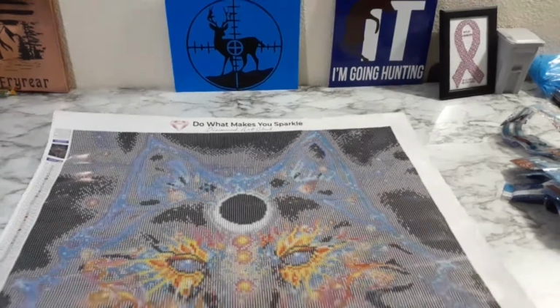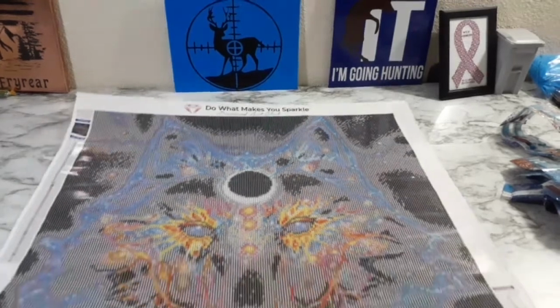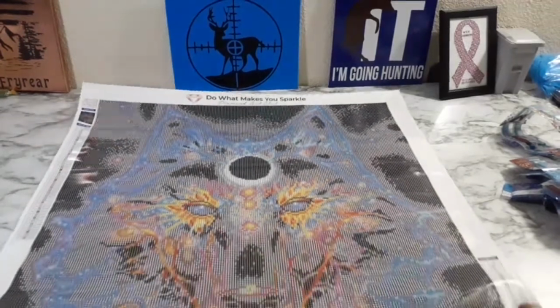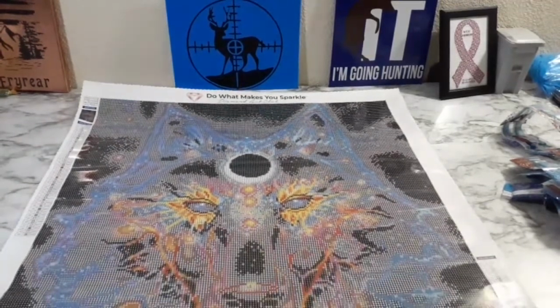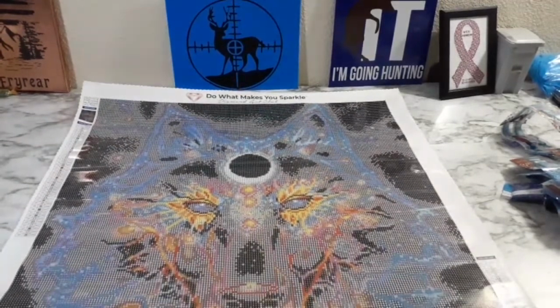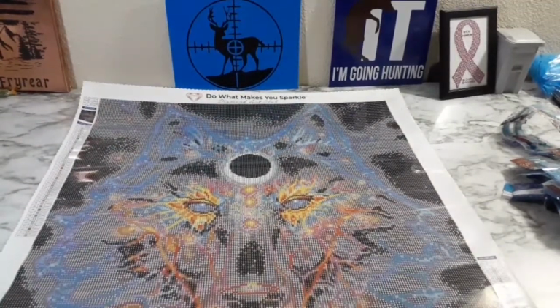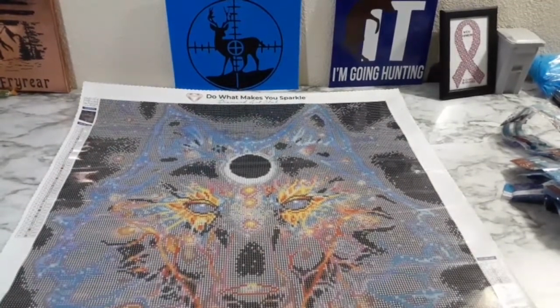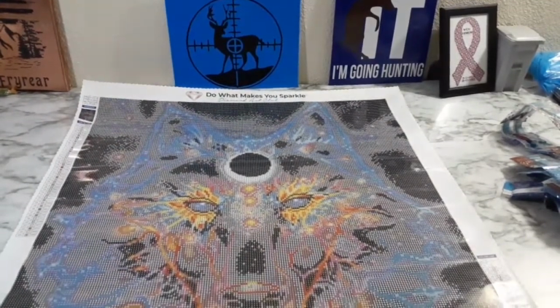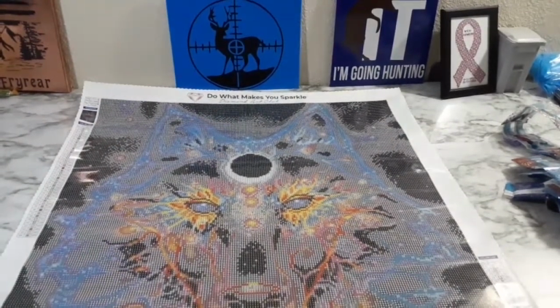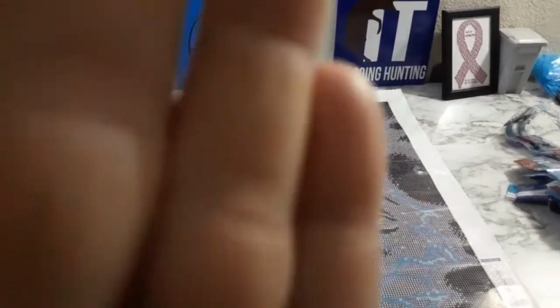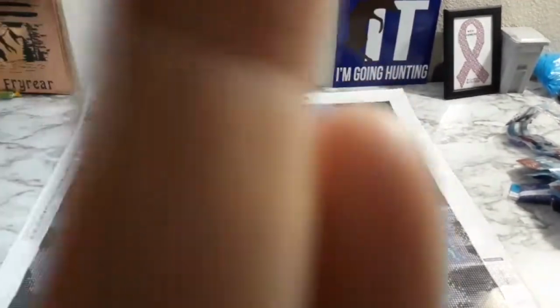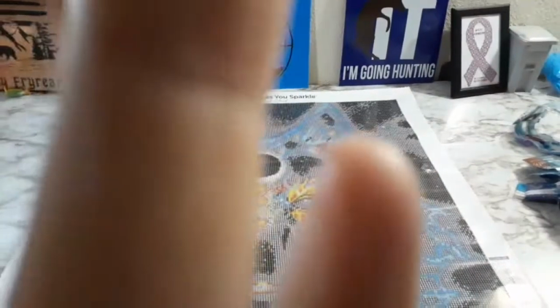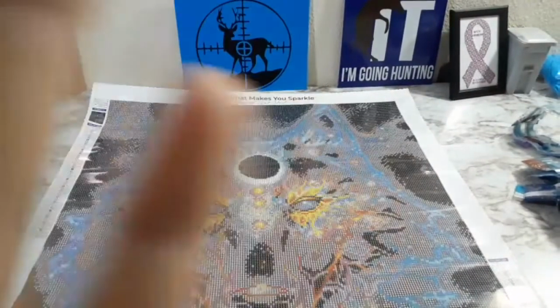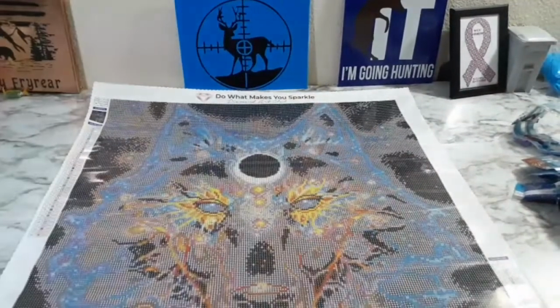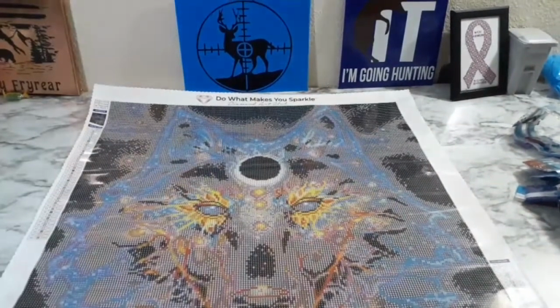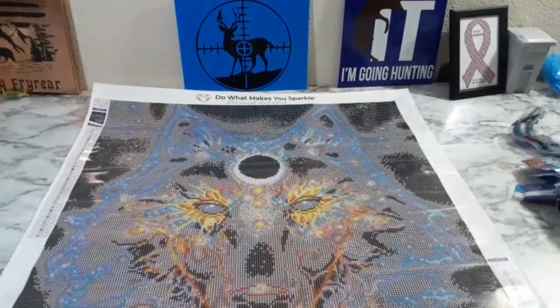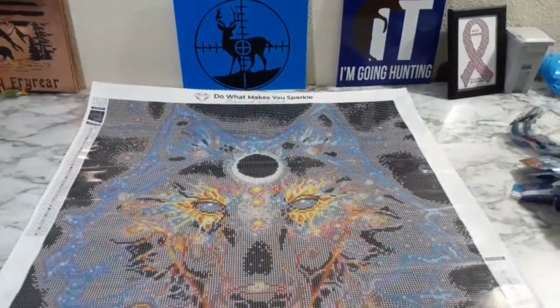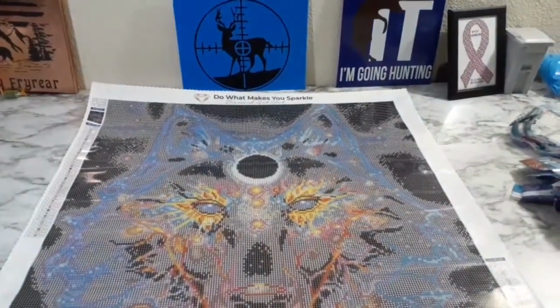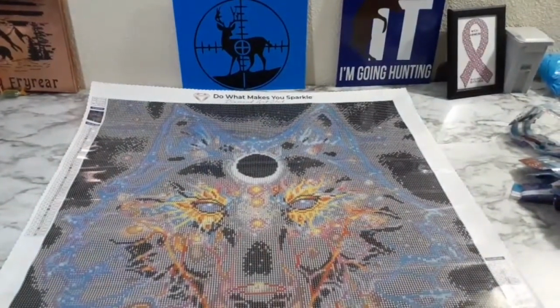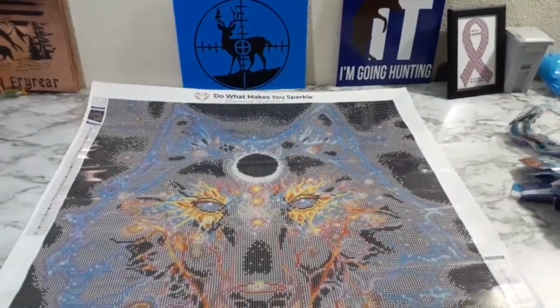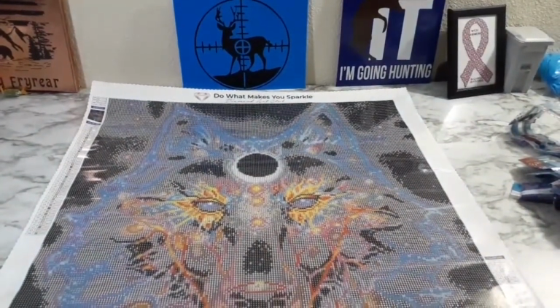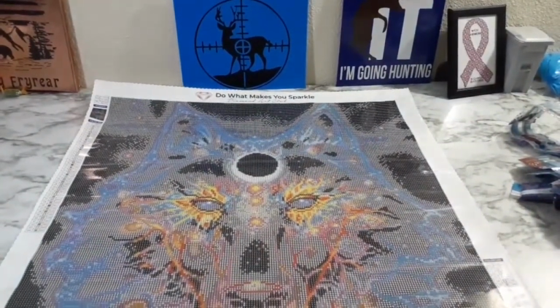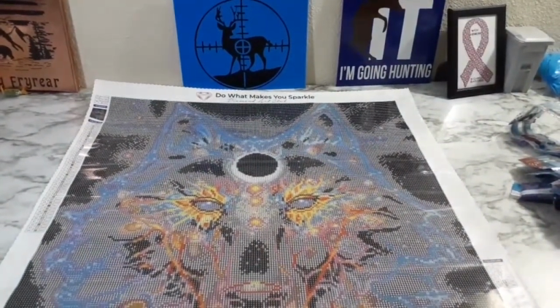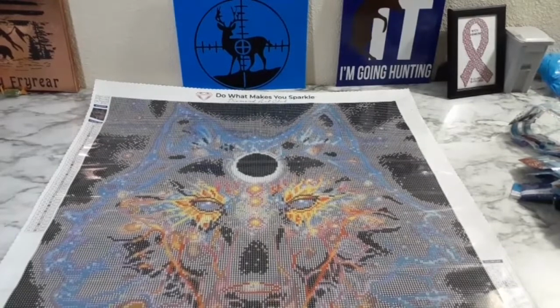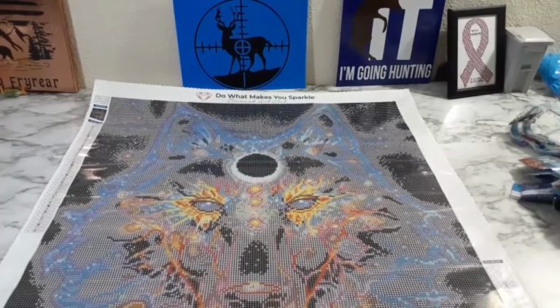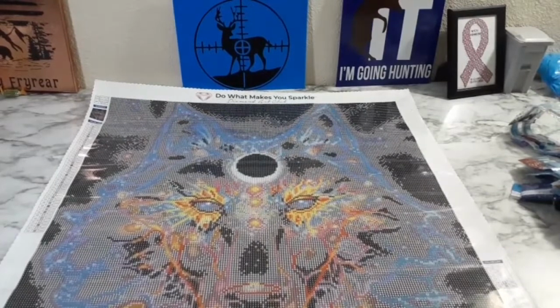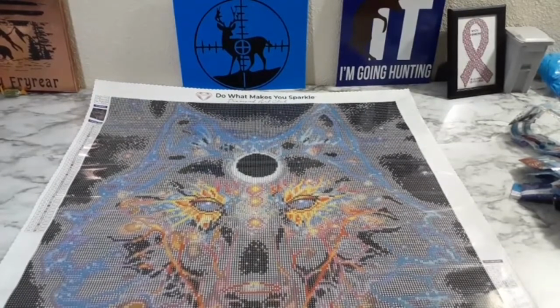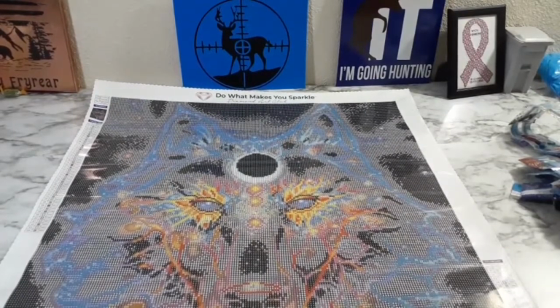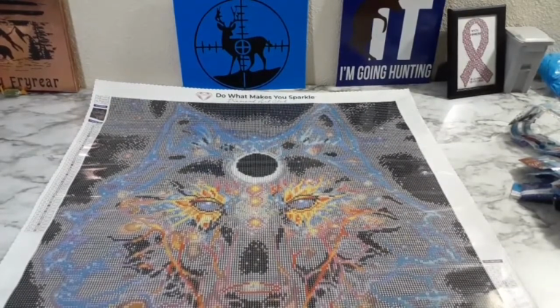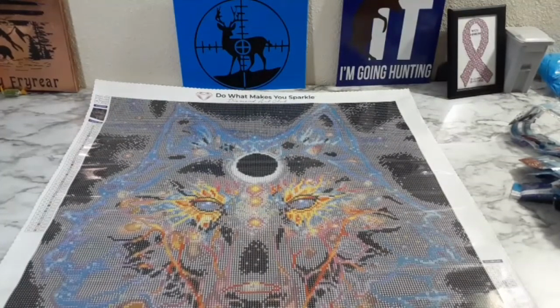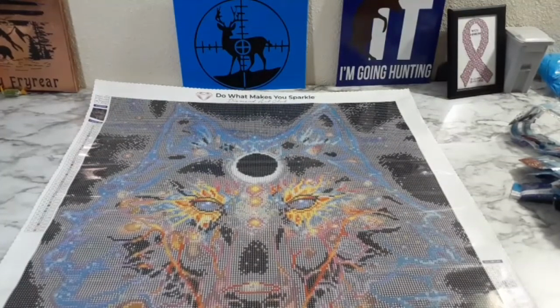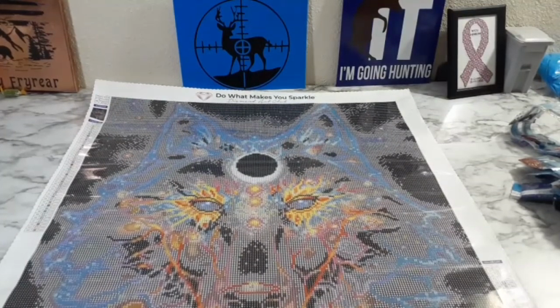Oops, my fedora hit your face — sorry, so sorry! Hit your face. I'm not used to wearing a fedora, so I forget it's got the little brim in front.